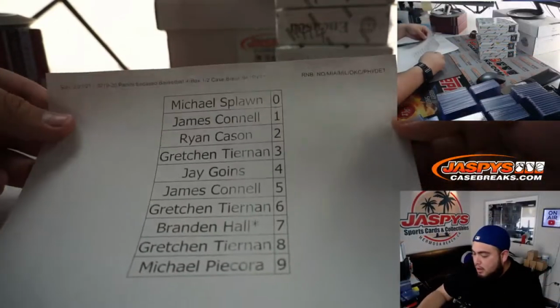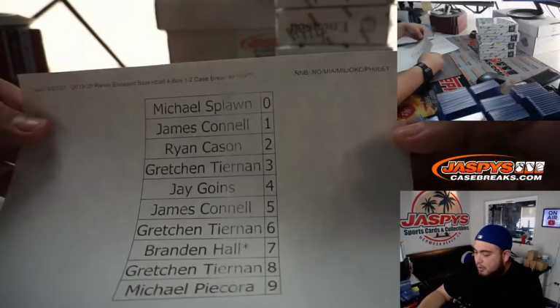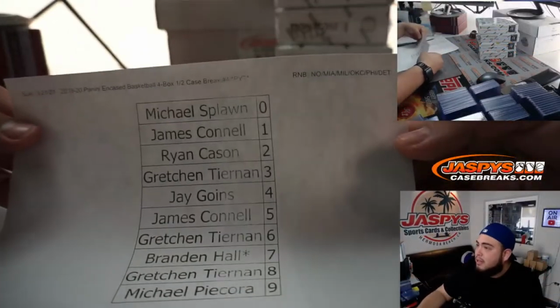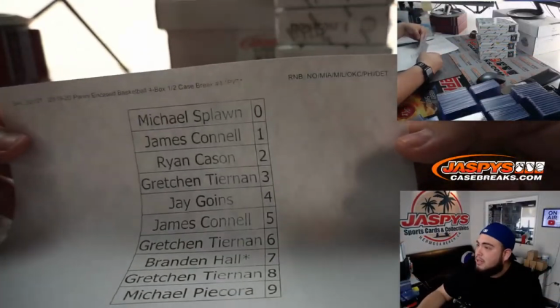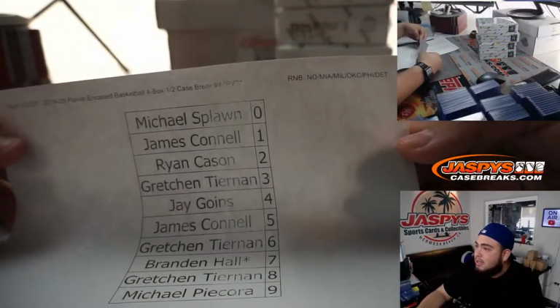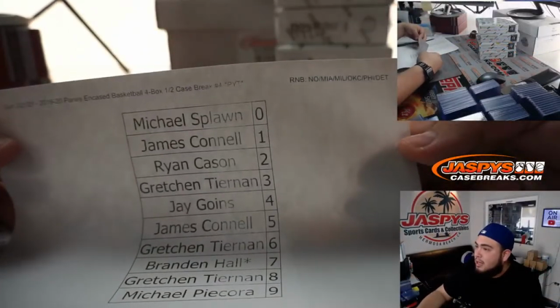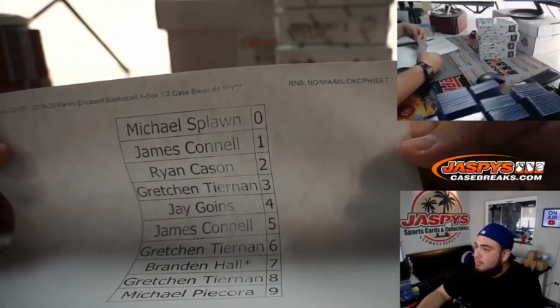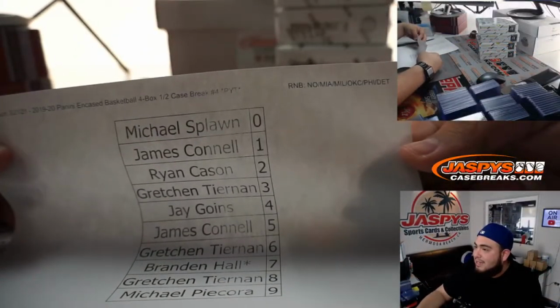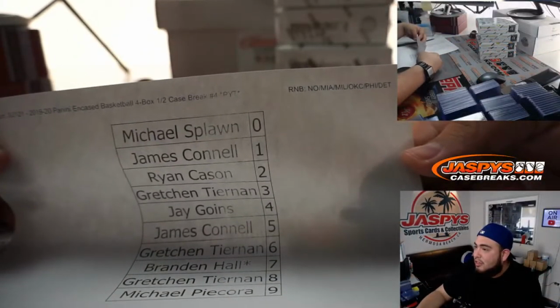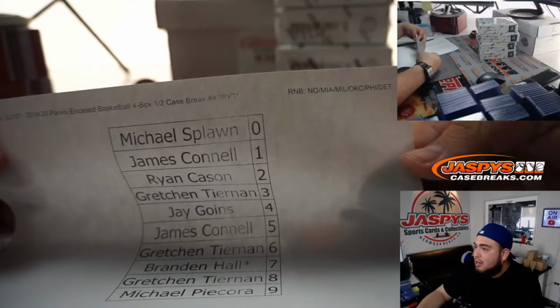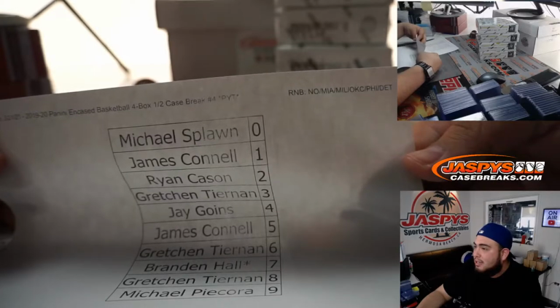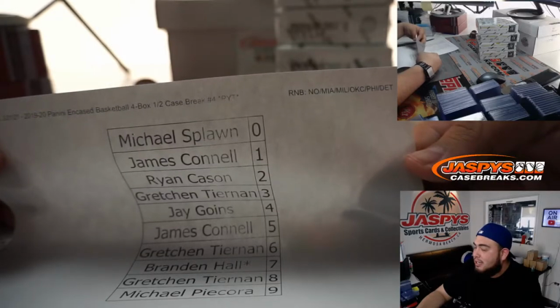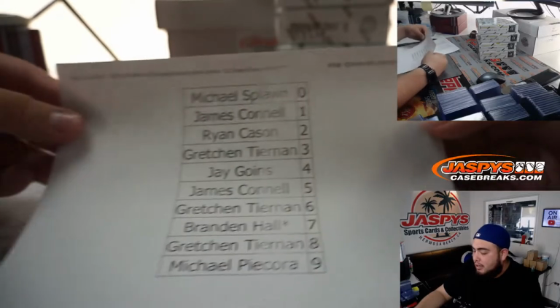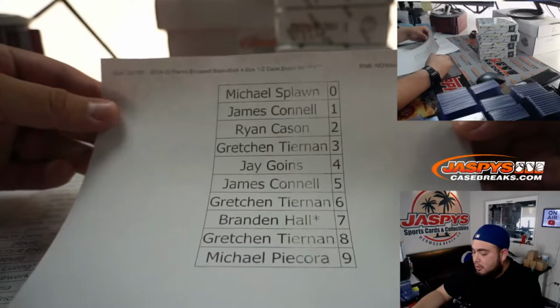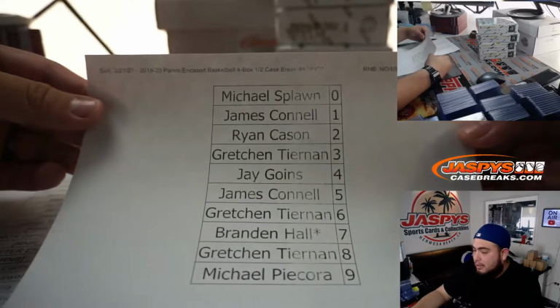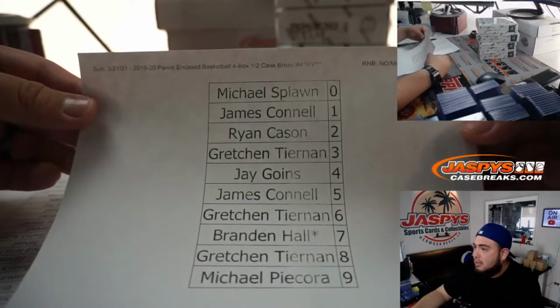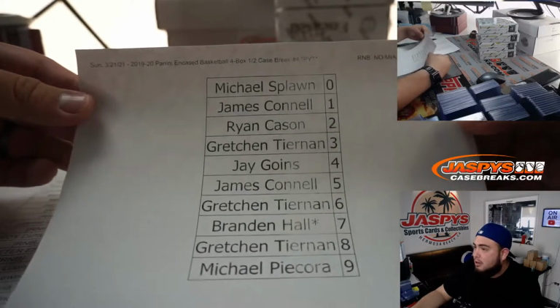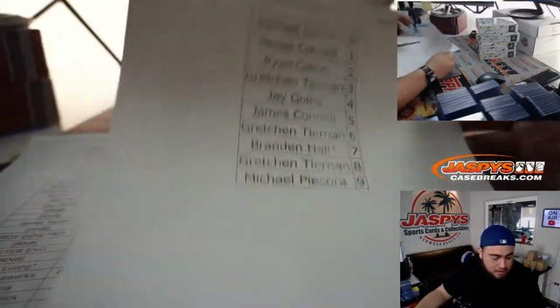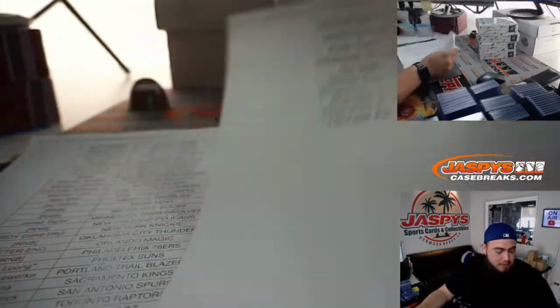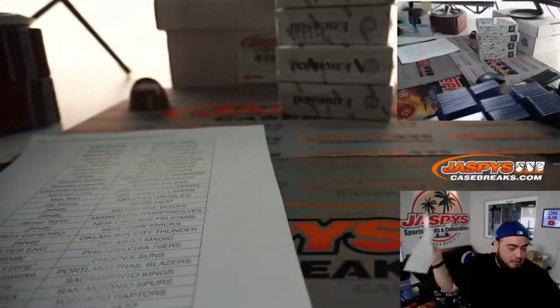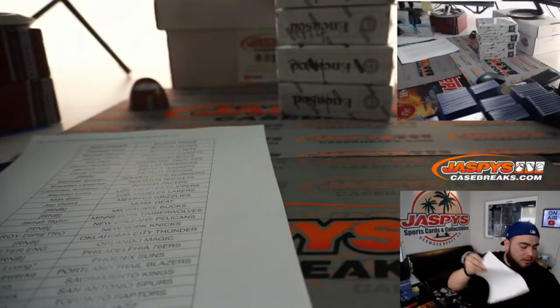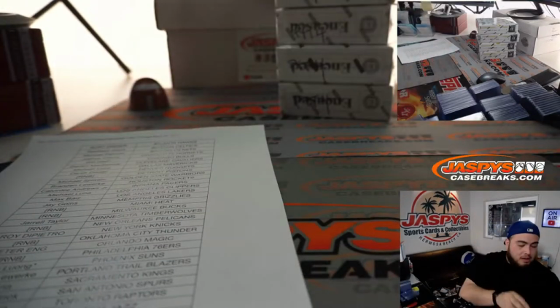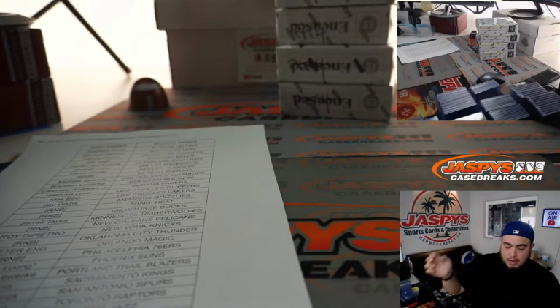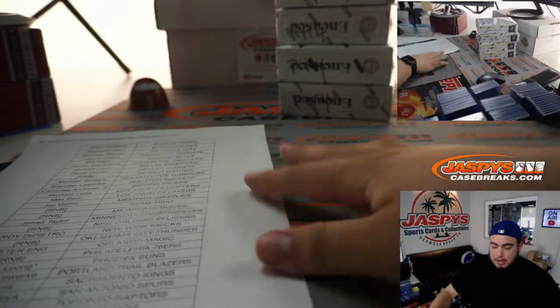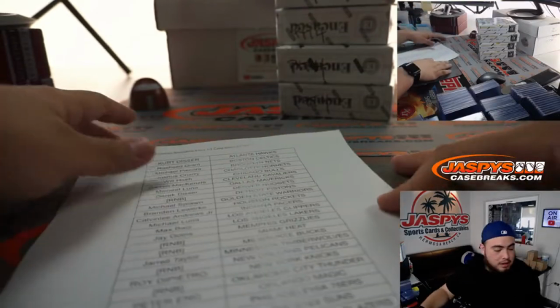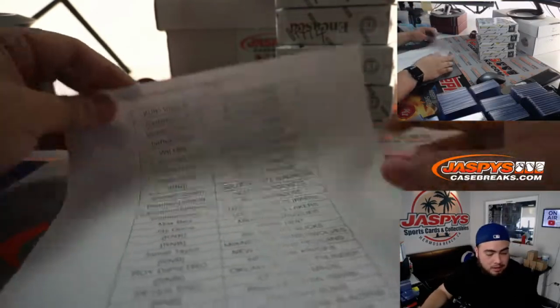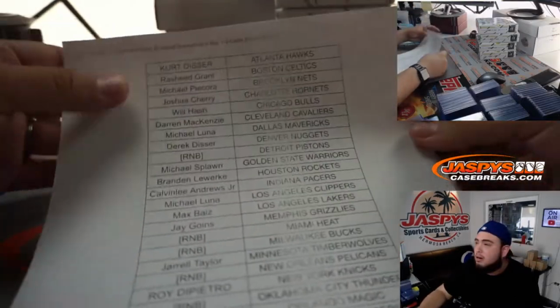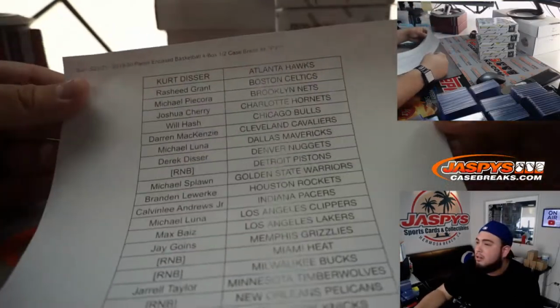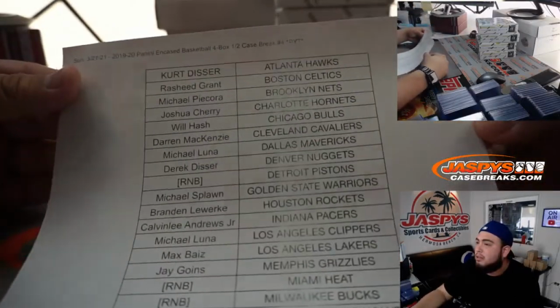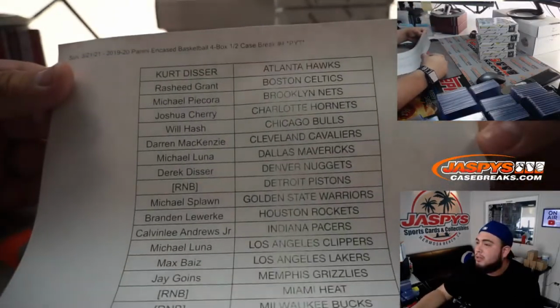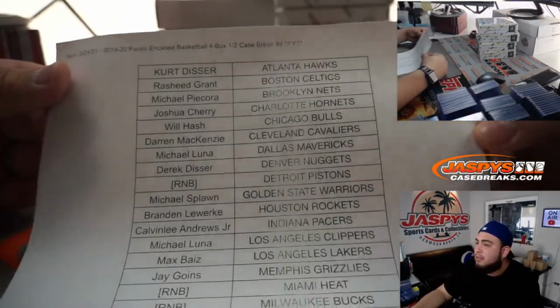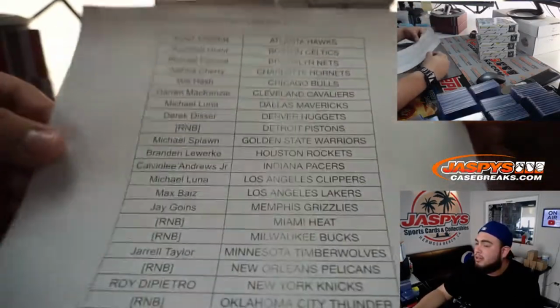The randomized teams are the Pelicans, the Heat, the Bucks, the Thunder, the 76ers, and the Detroit Pistons. There you go — there's the customer names. And here are the rest of the customers that are in the break itself.